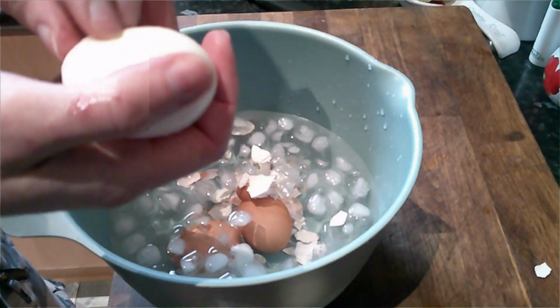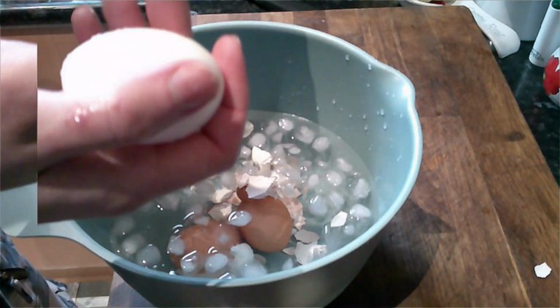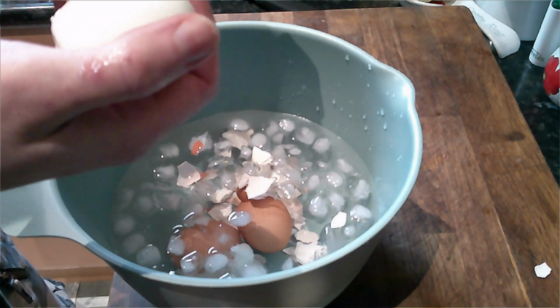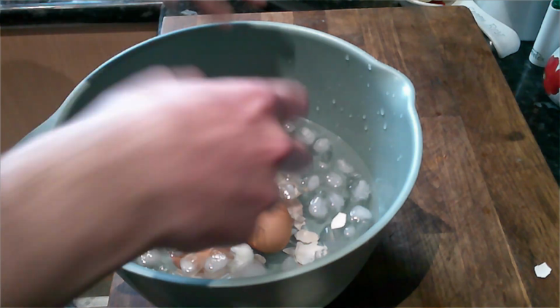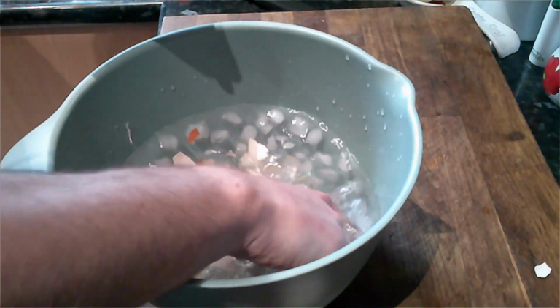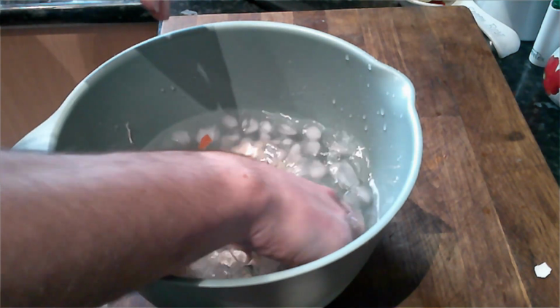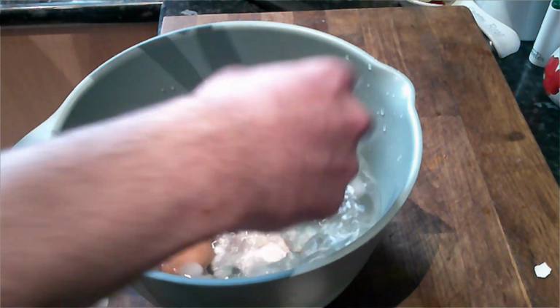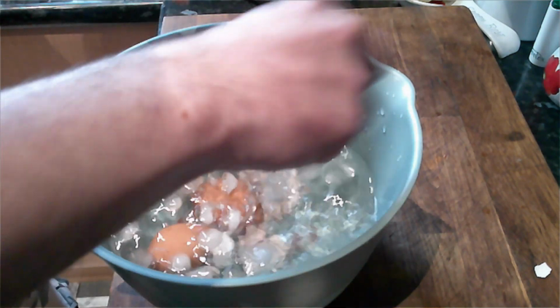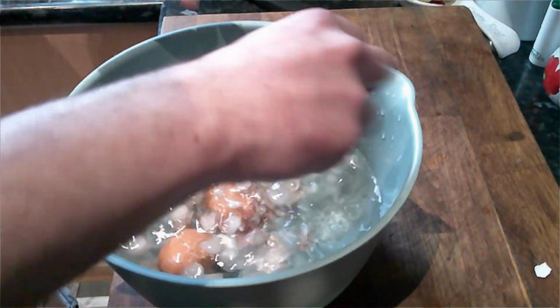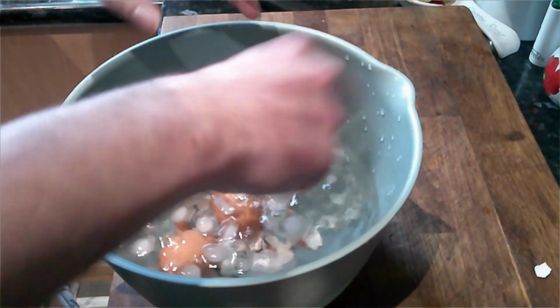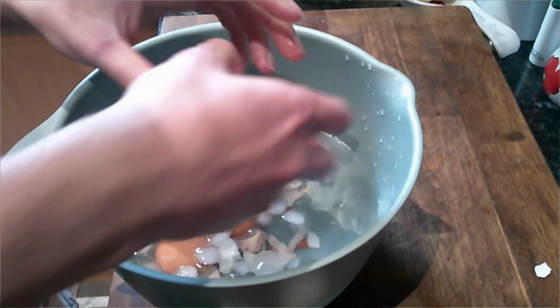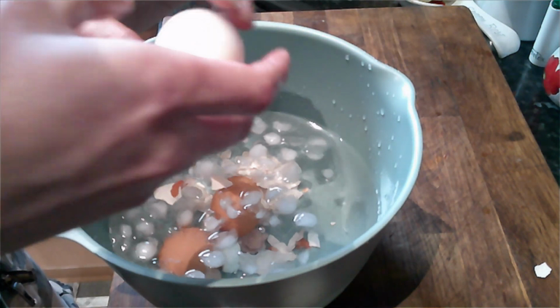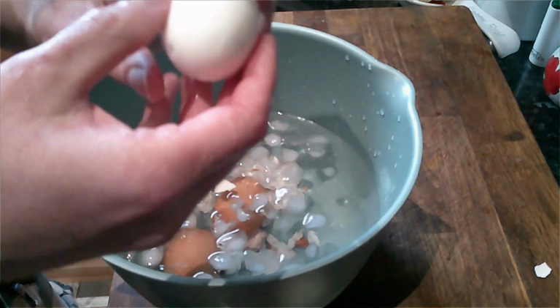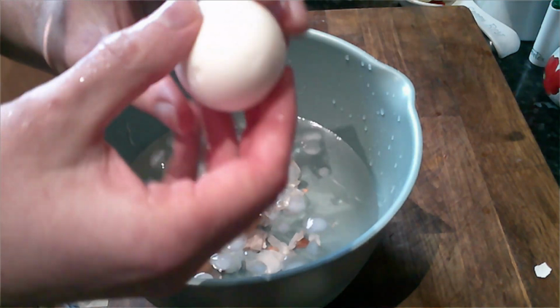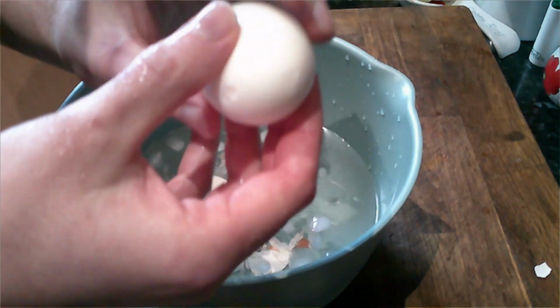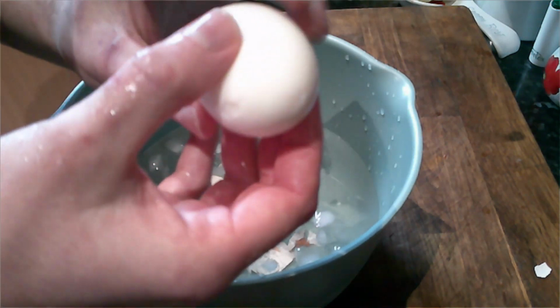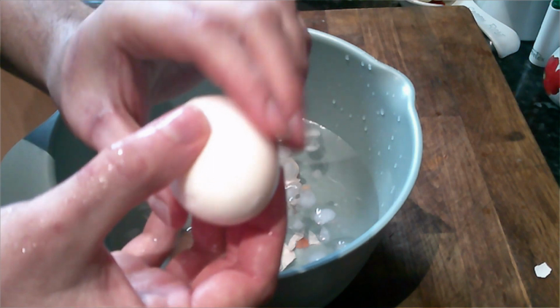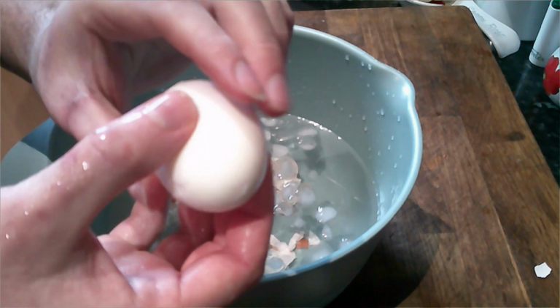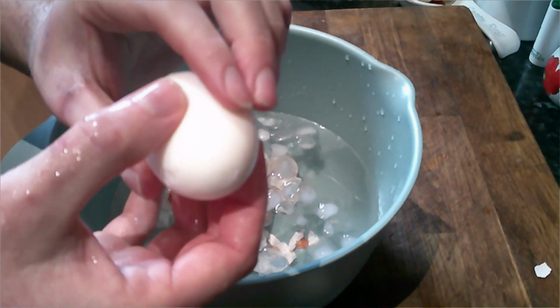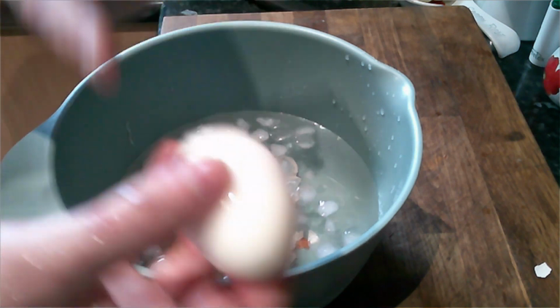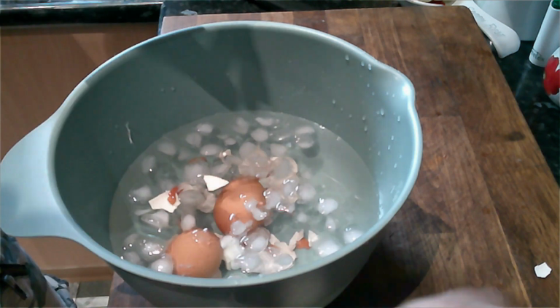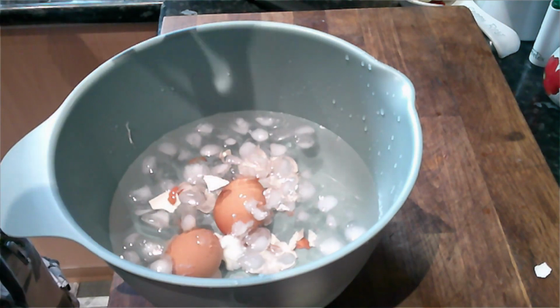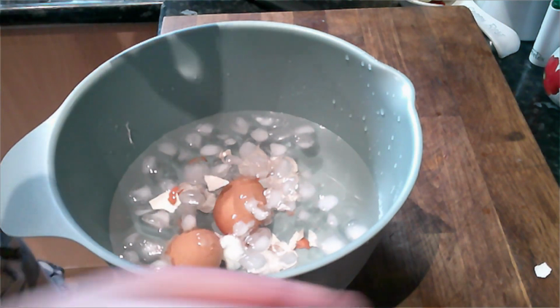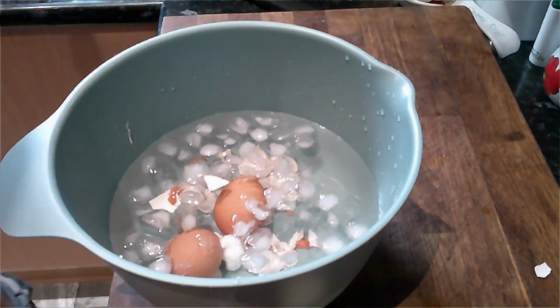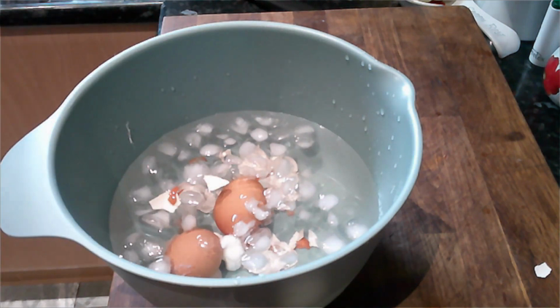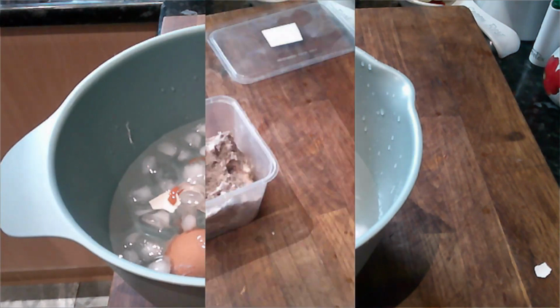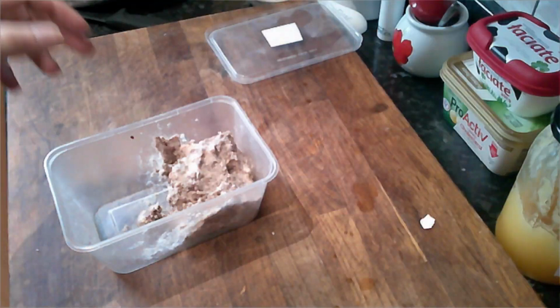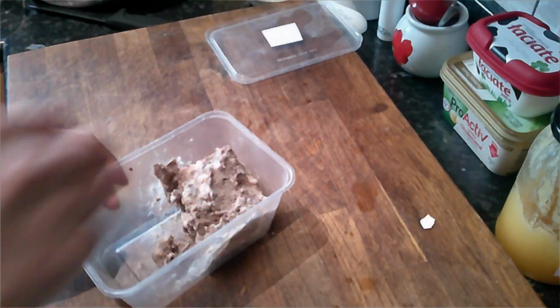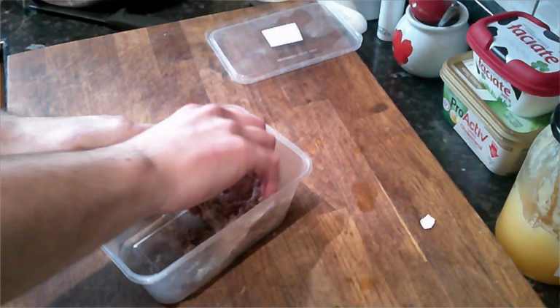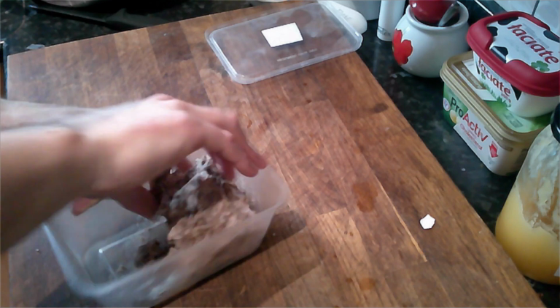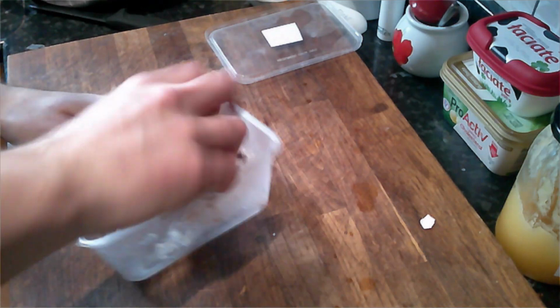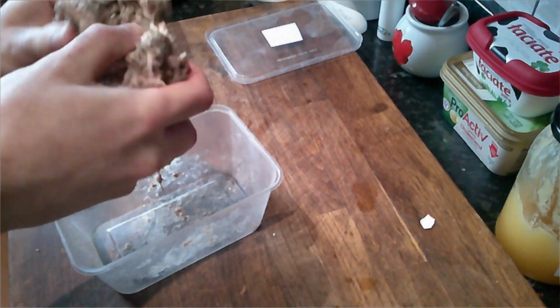Once you peel these, they should be nice and soft when you squeeze them. If you happen to have a broken egg, try peeling it and see if it leaks yolk — if it doesn't, you're good.